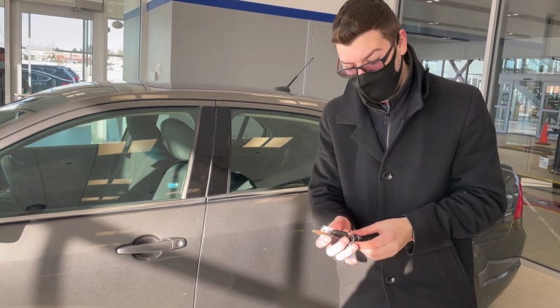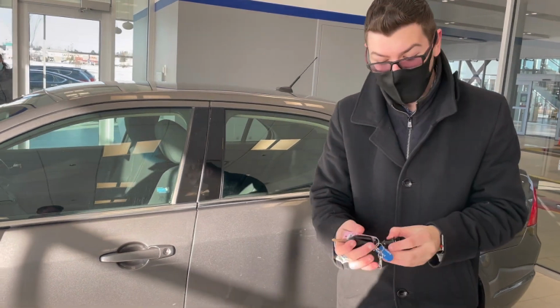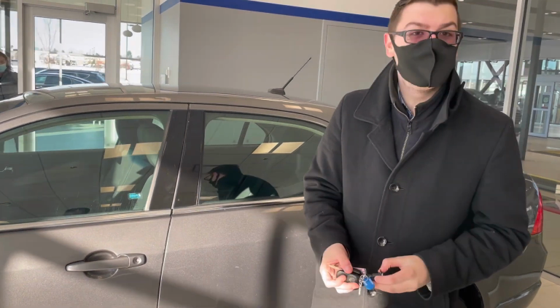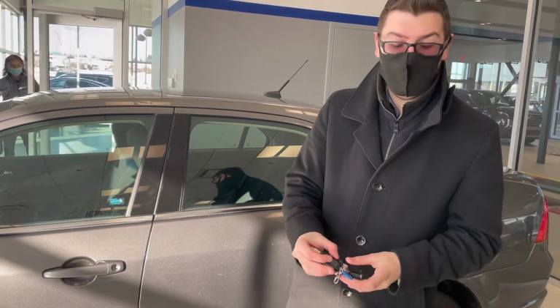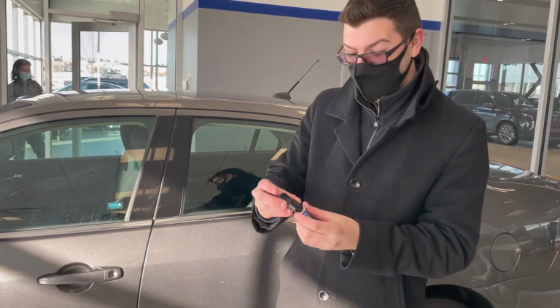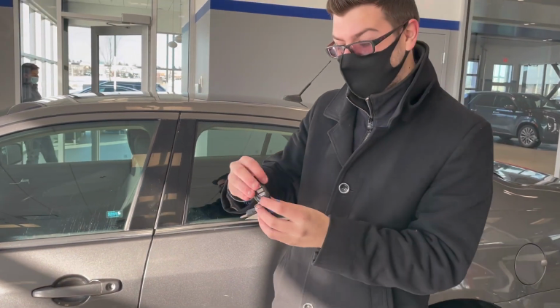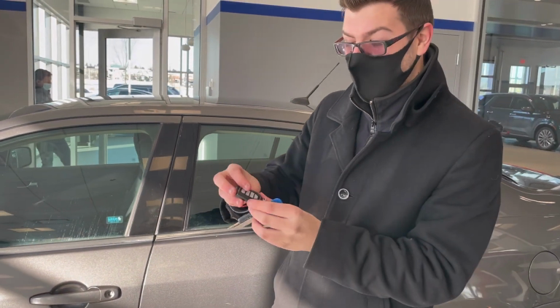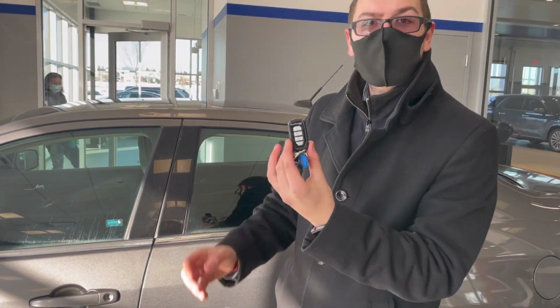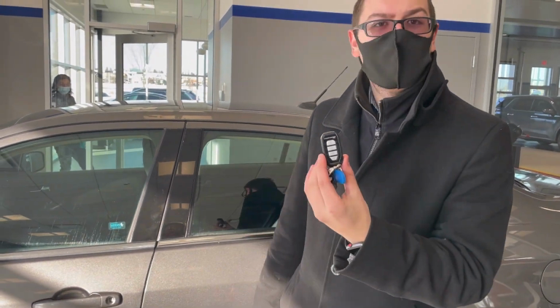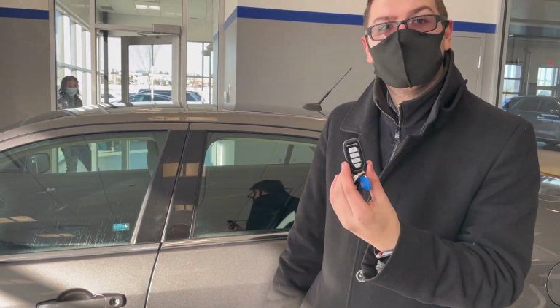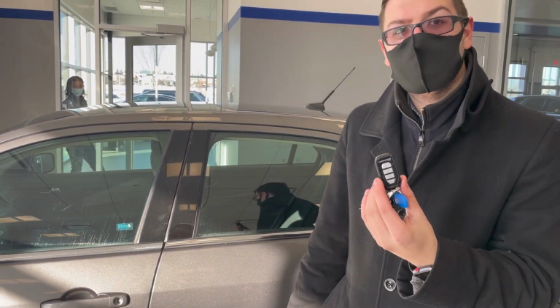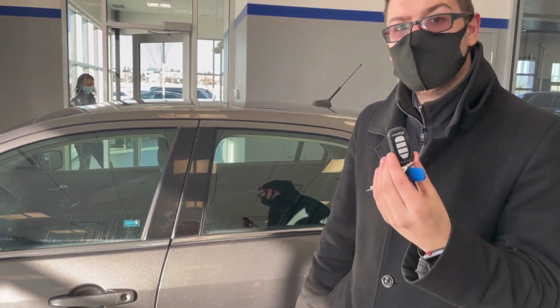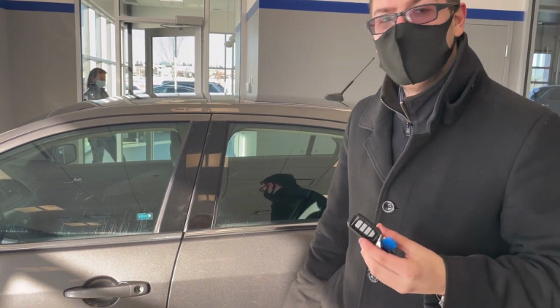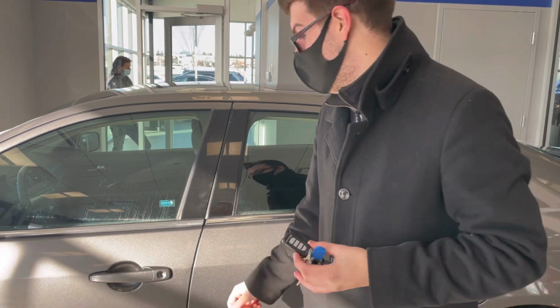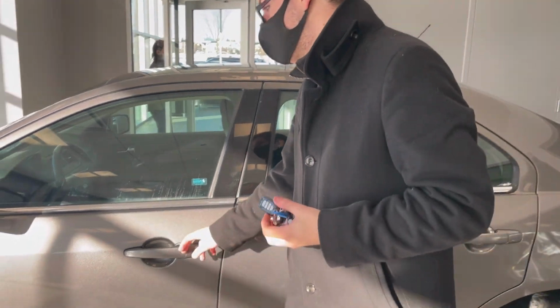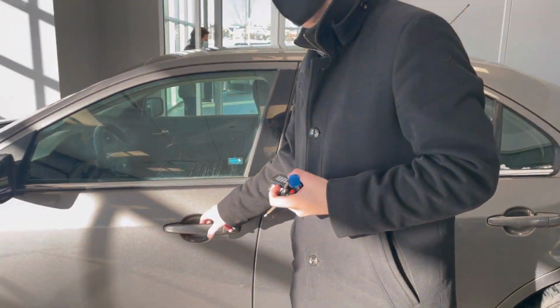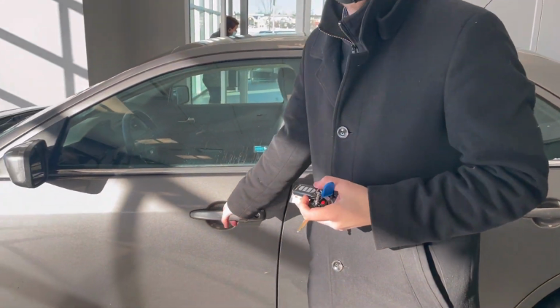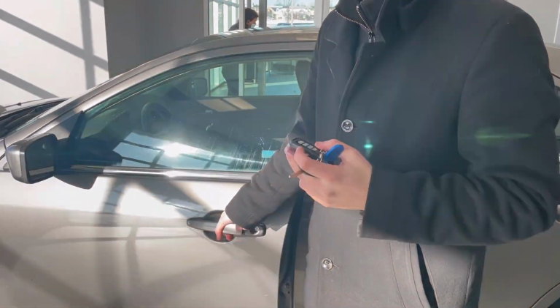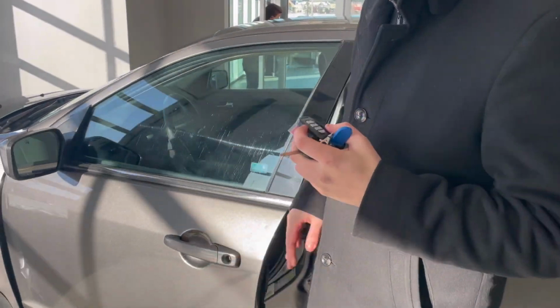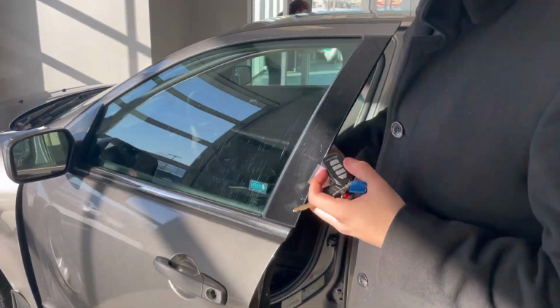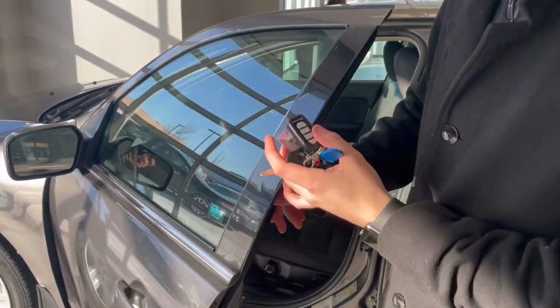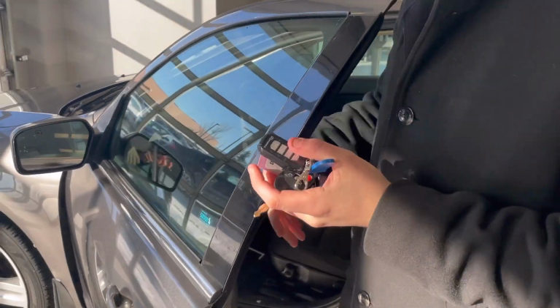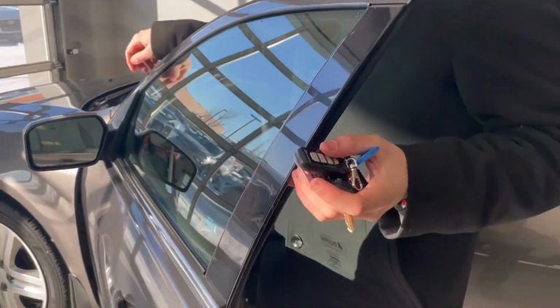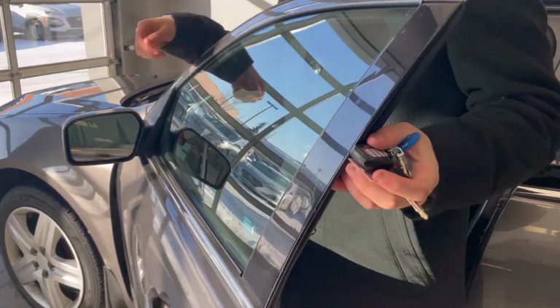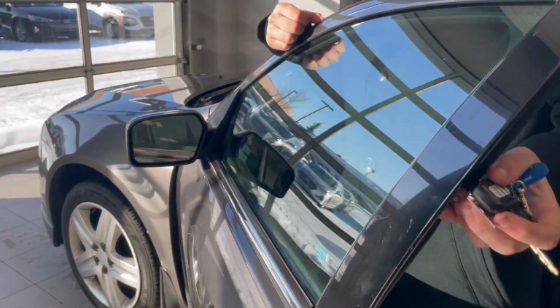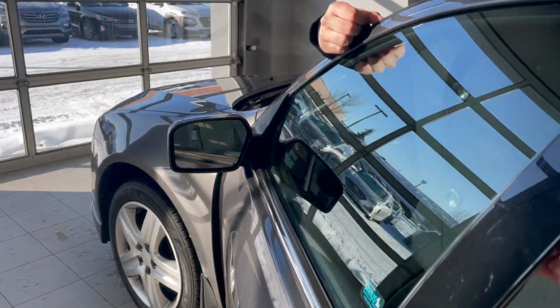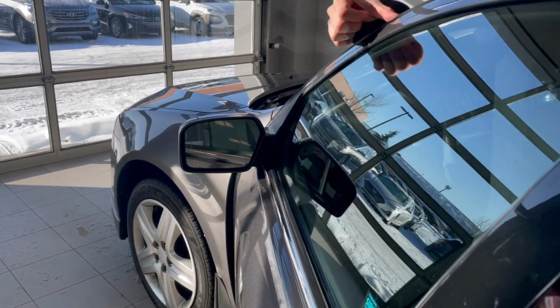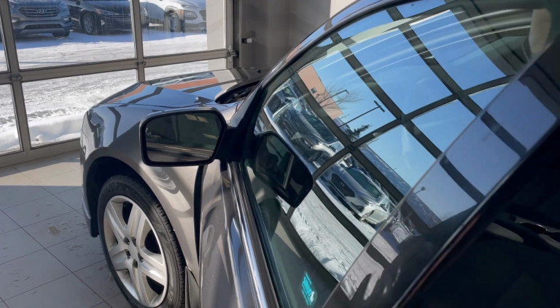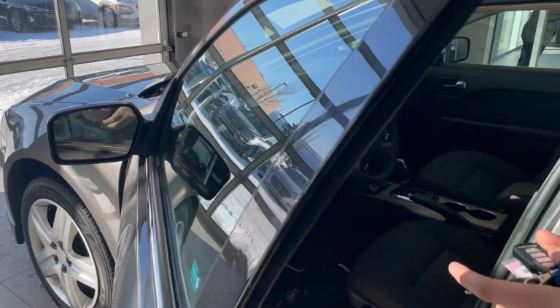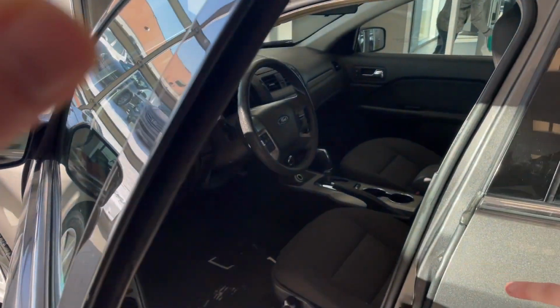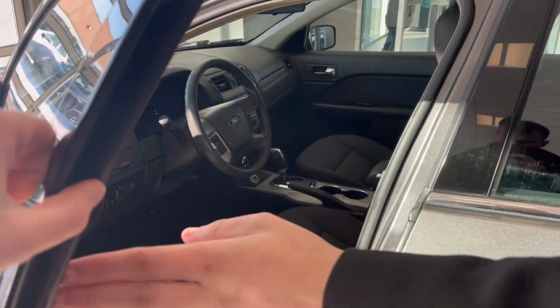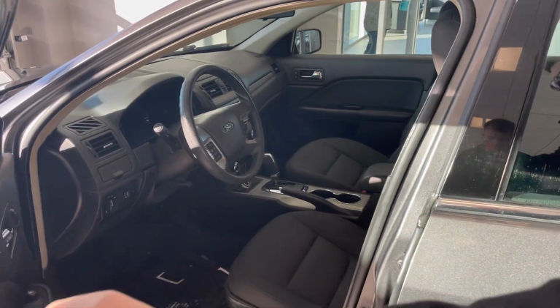Speaking of value, first things first, you do get a remote starter, which is a very nice thing to have. And when we're talking about these winter seasons, we even have heated mirrors on this thing, which is a great feature to have.